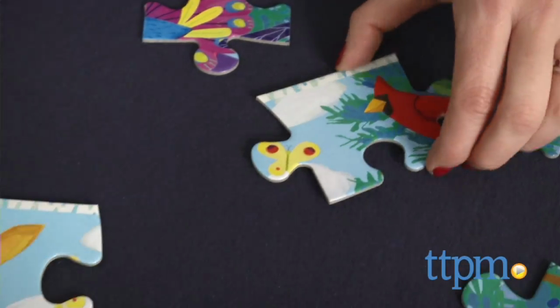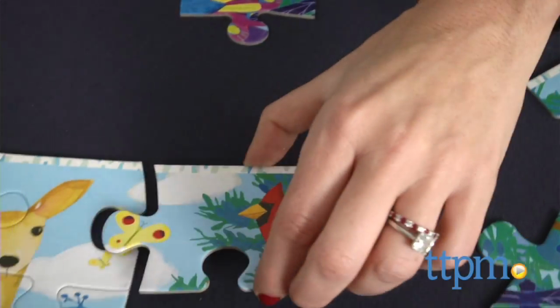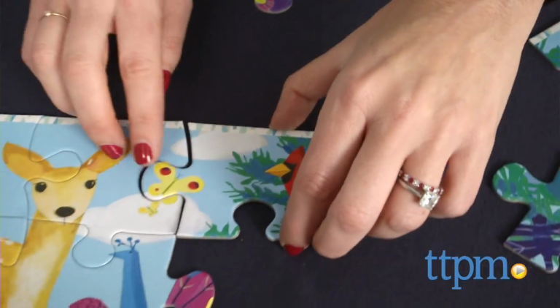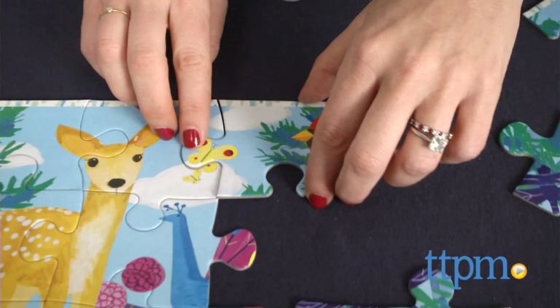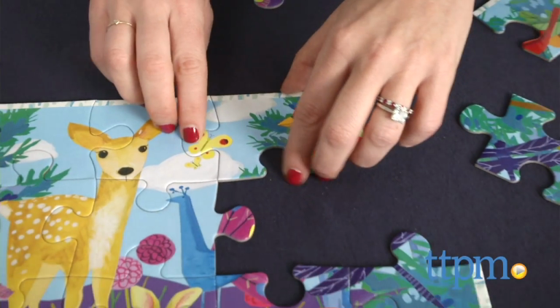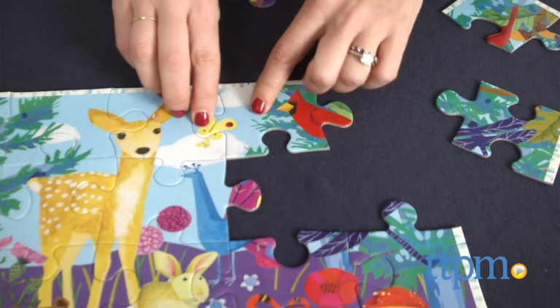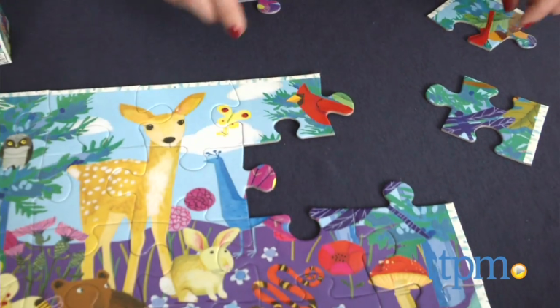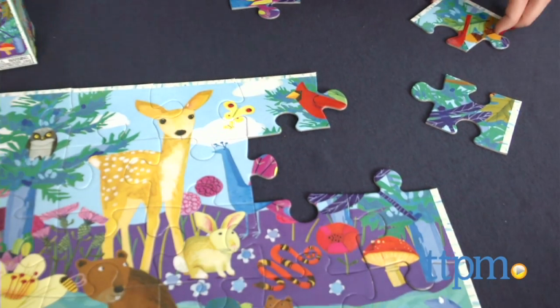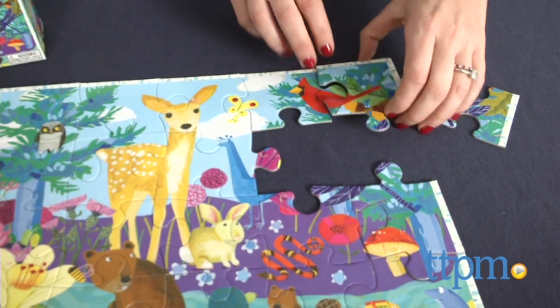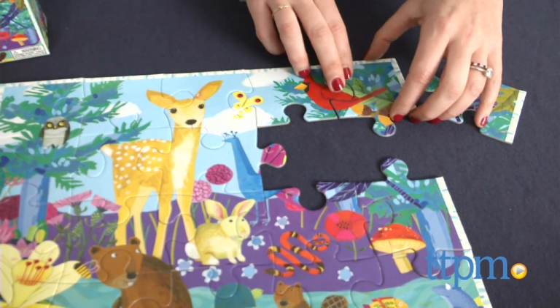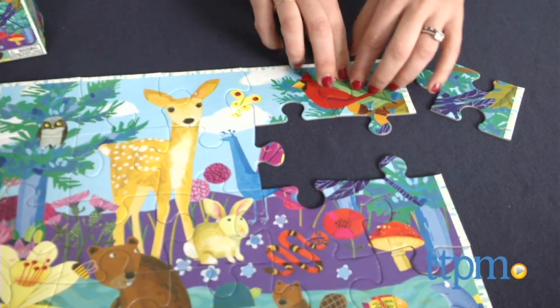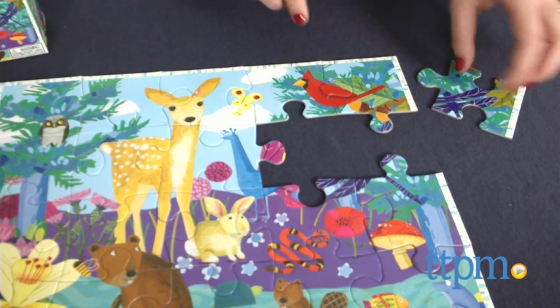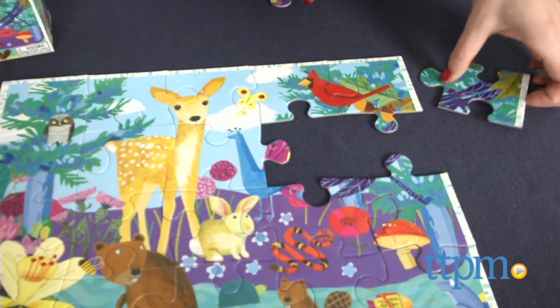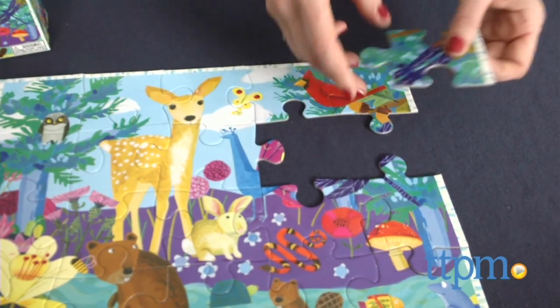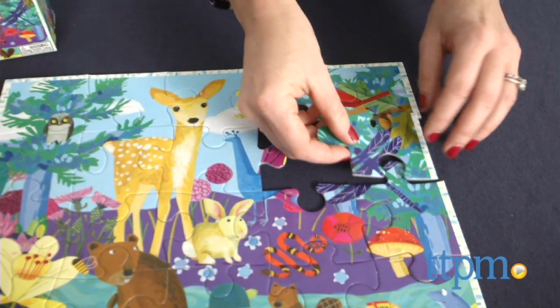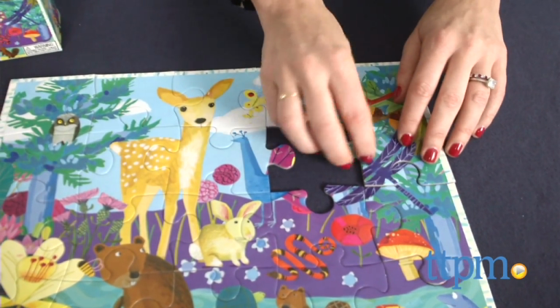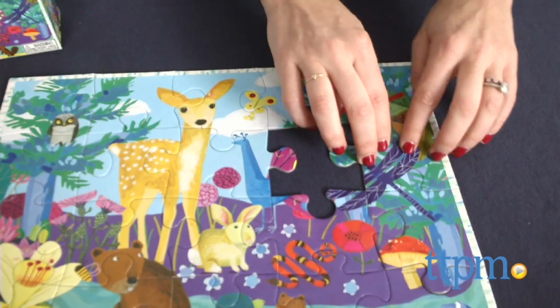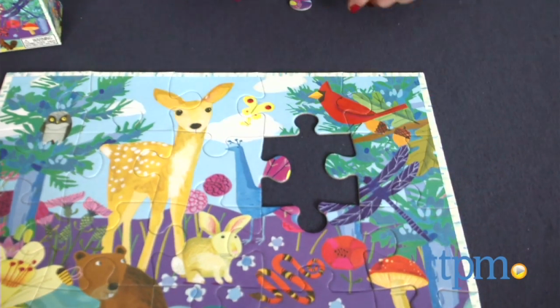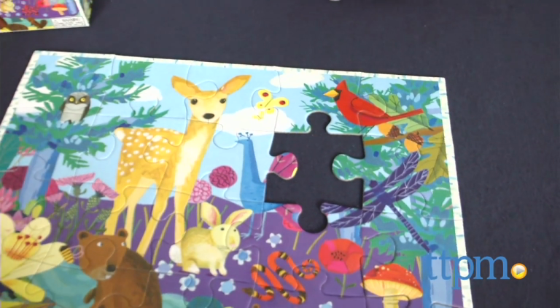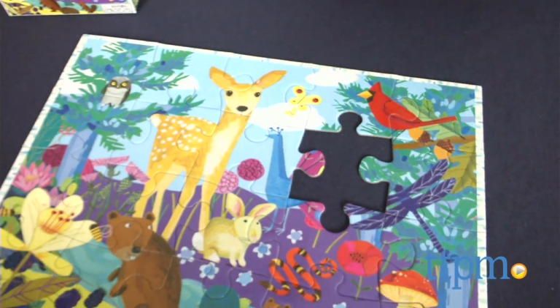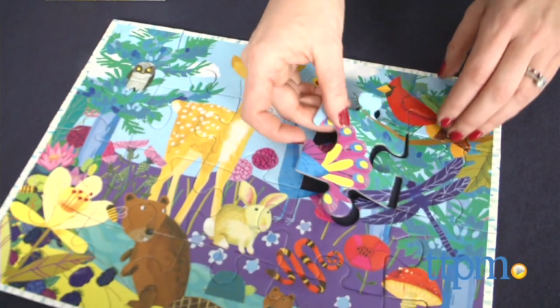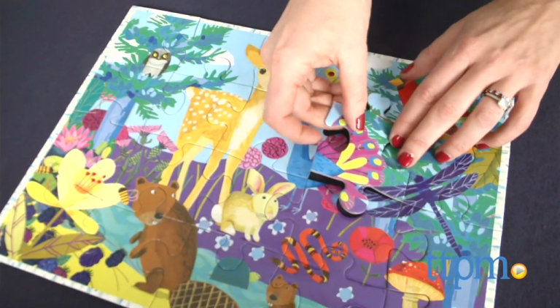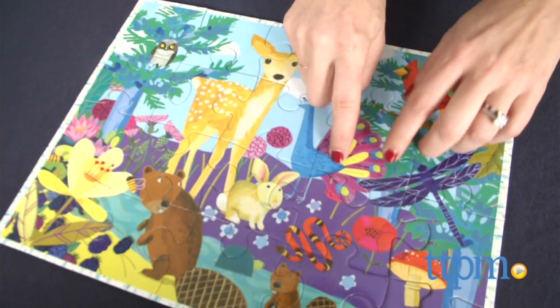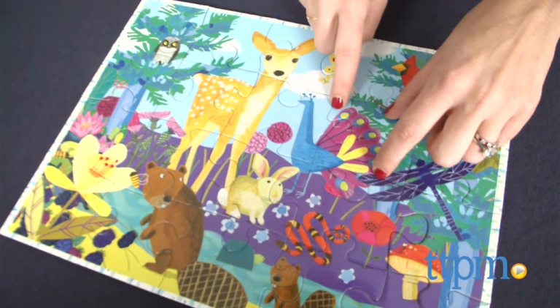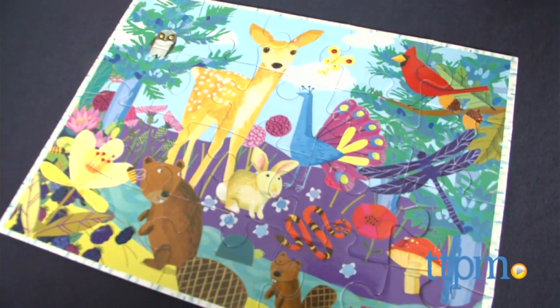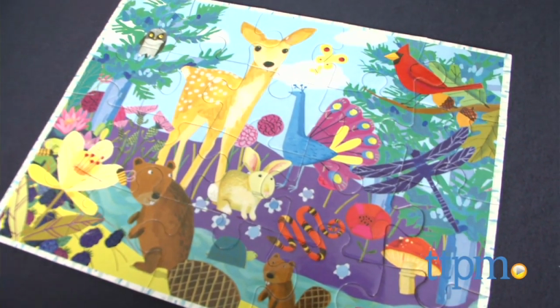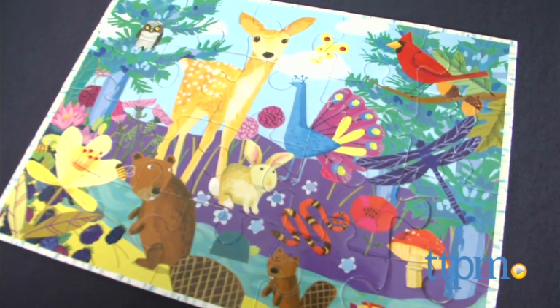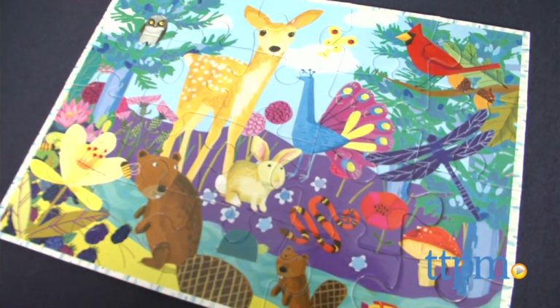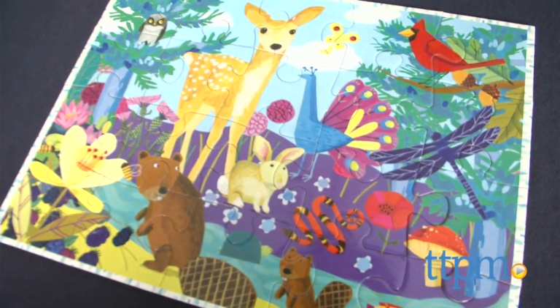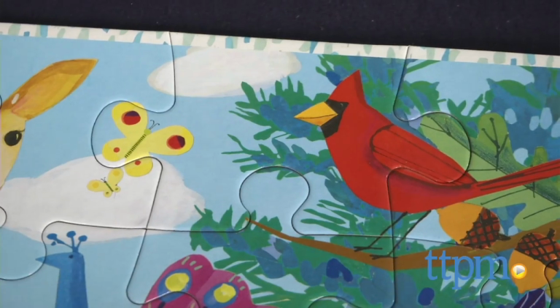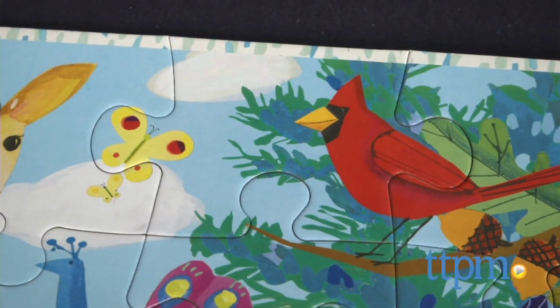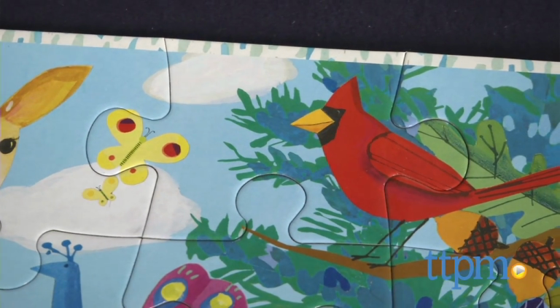Oversized yet sturdy pieces are great for the recommended age of 3 and up. When it's completed, as it is here, the puzzle measures 11 by 15 inches. It features a nature scene that includes some slightly obscure animals you may not typically see.